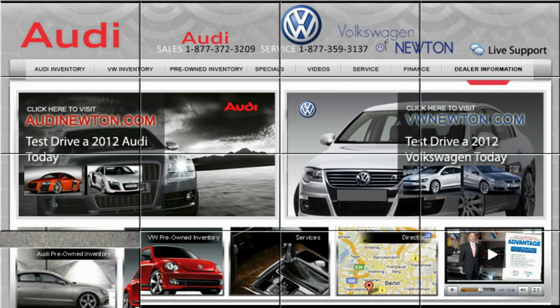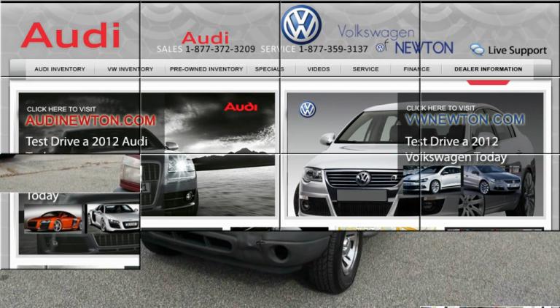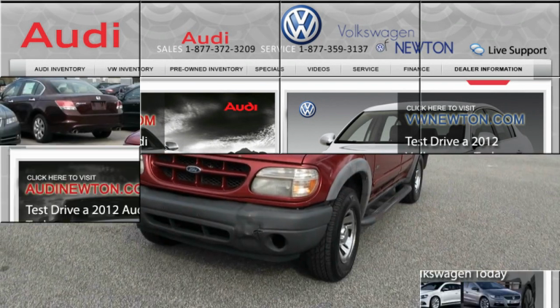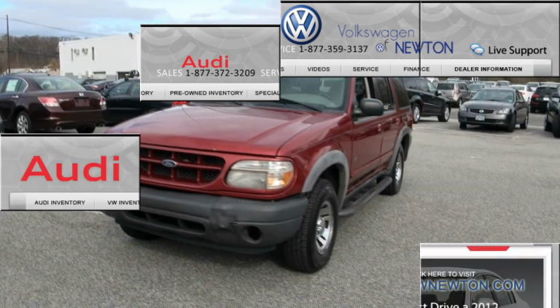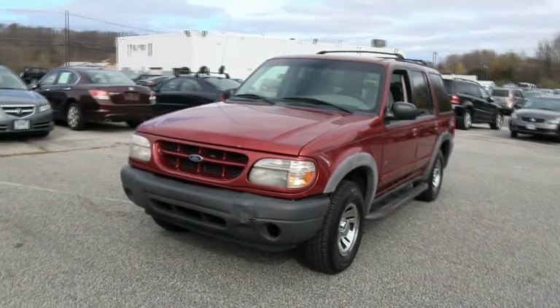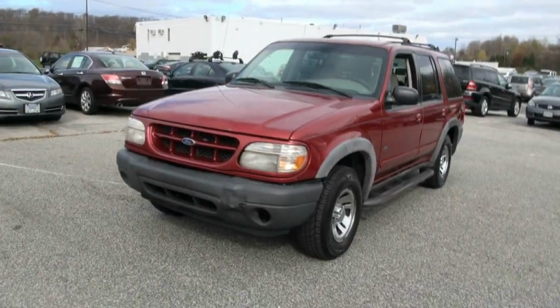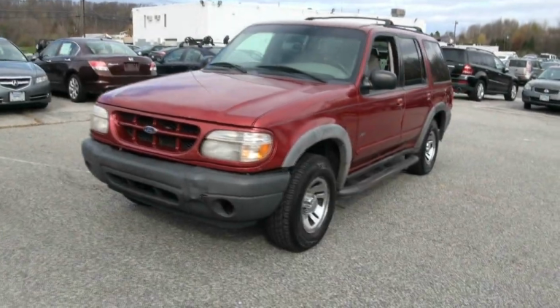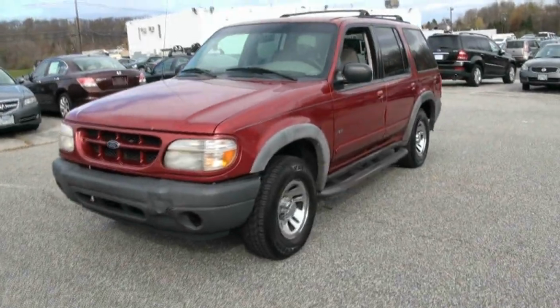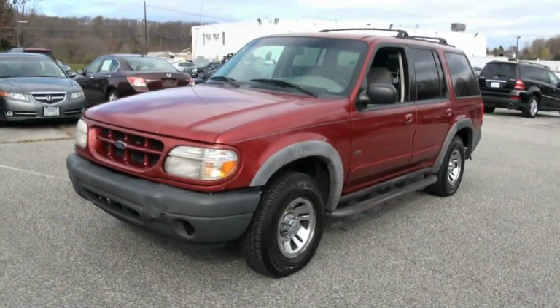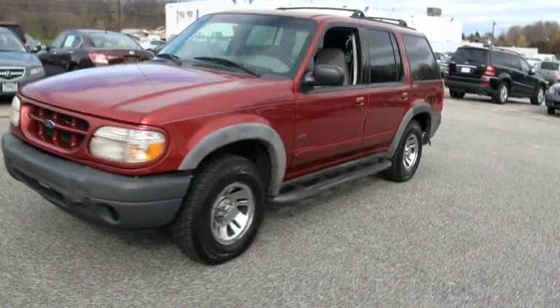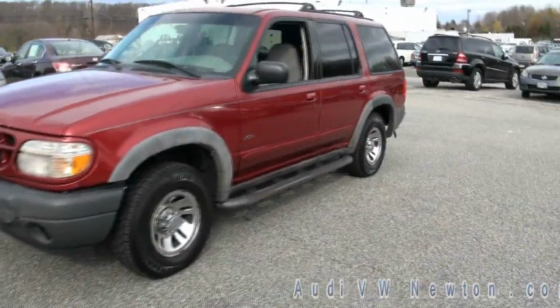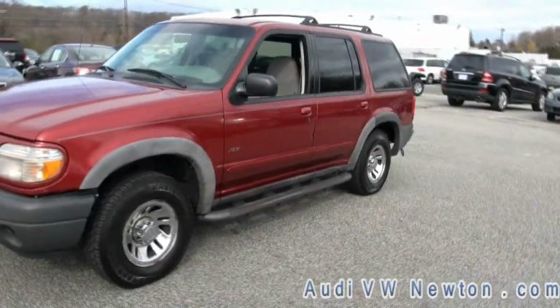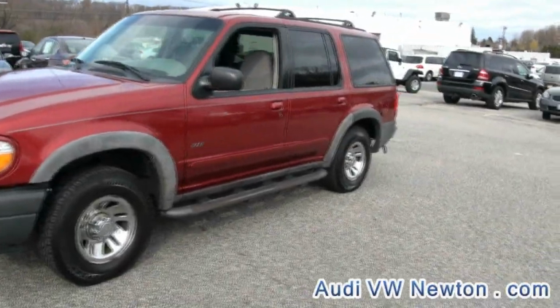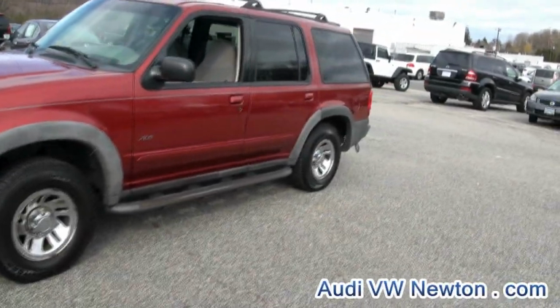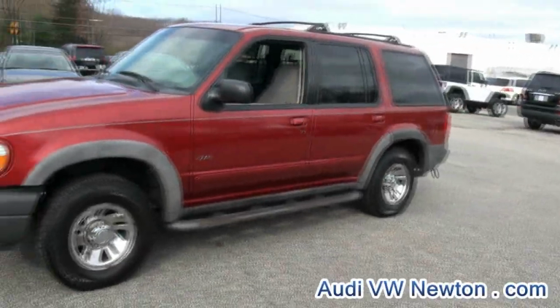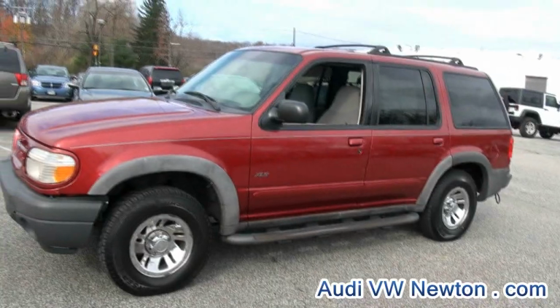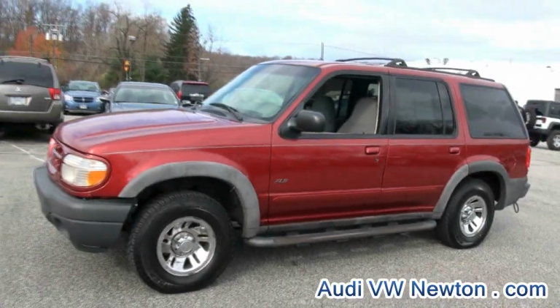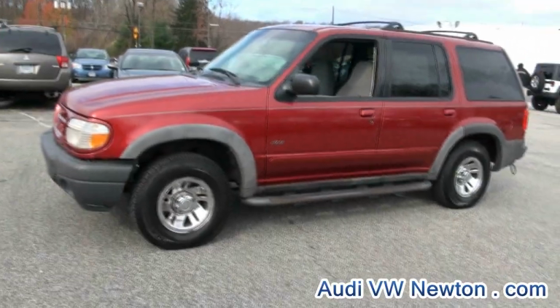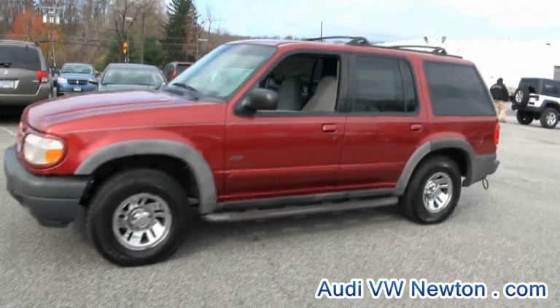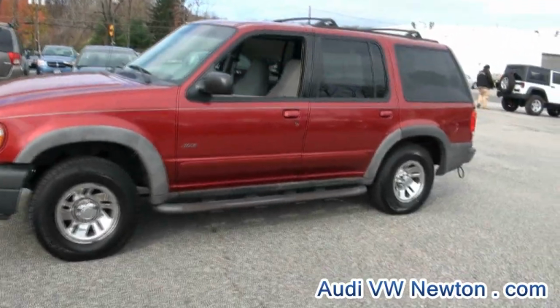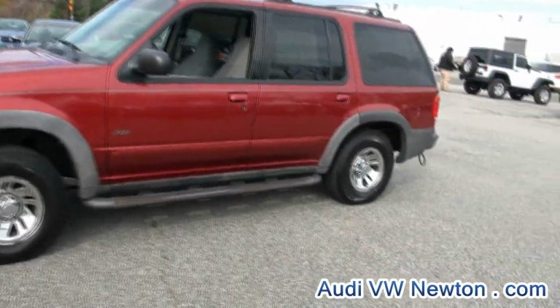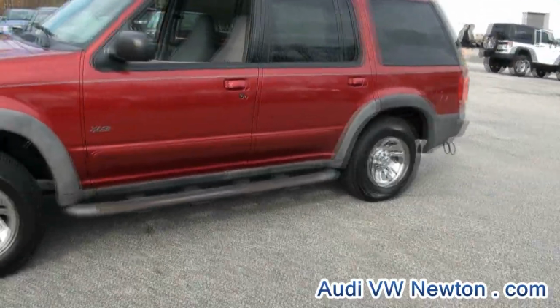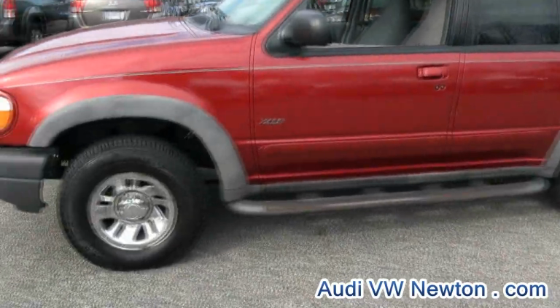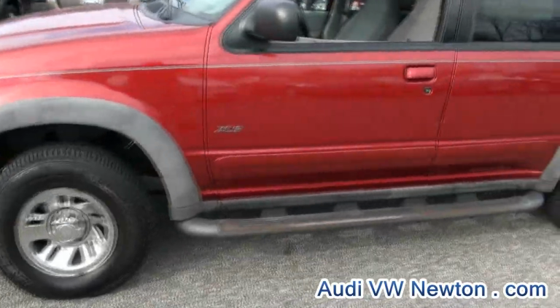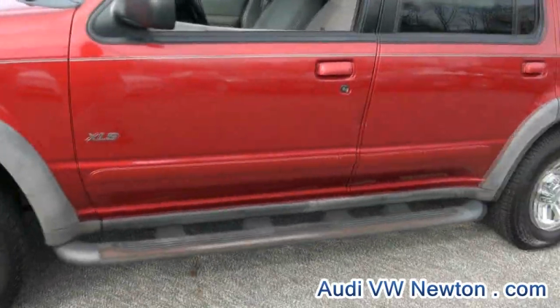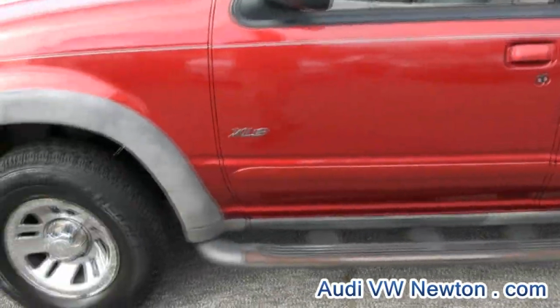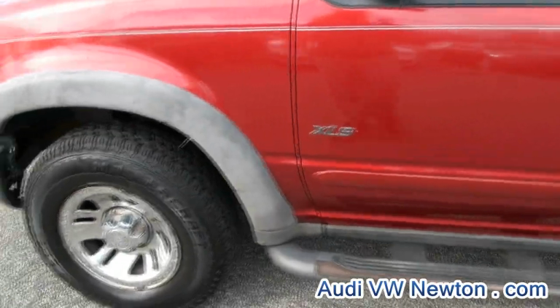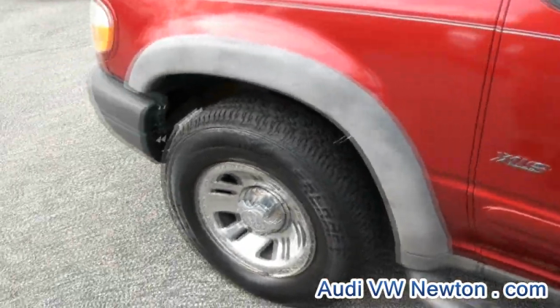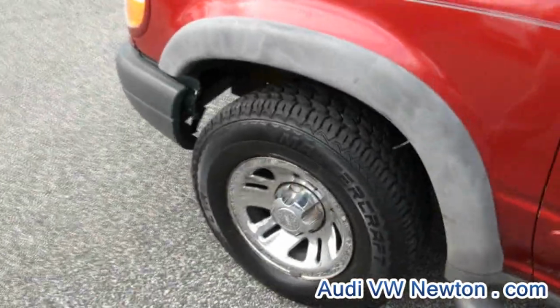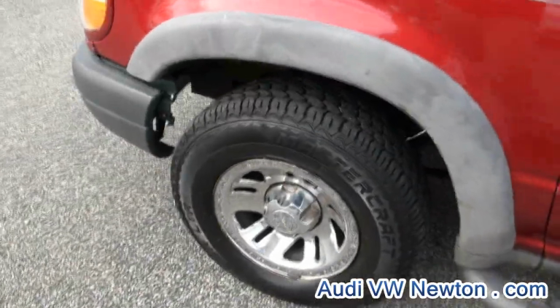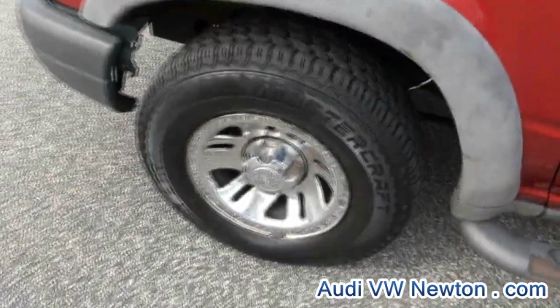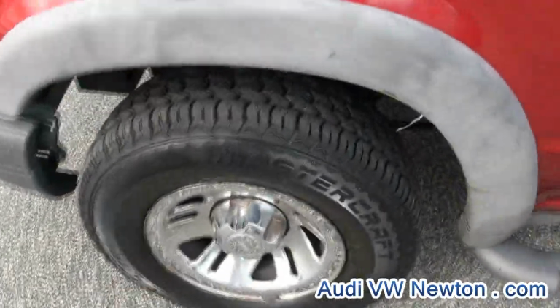Audi and Volkswagen of Newton once again. Hey, winter's right around the corner, it's getting pretty brisk. No better way to combat this weather that's coming than with this Ford Explorer — inexpensive and very good when it comes to getting through the snow.